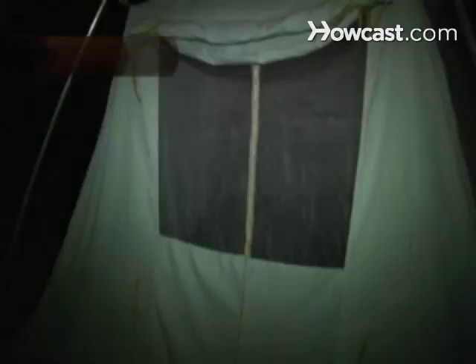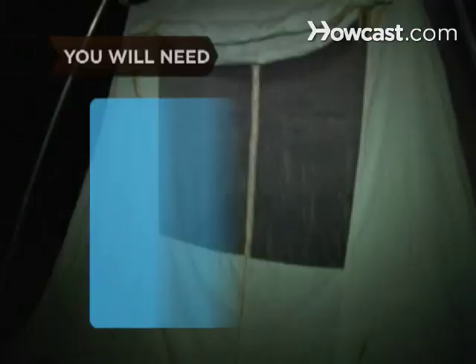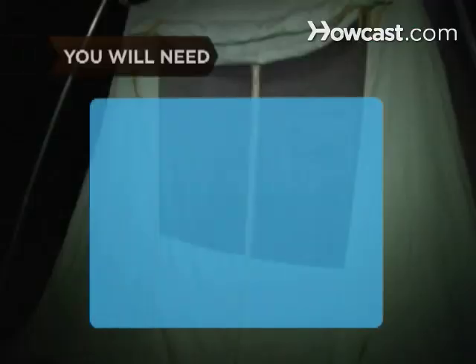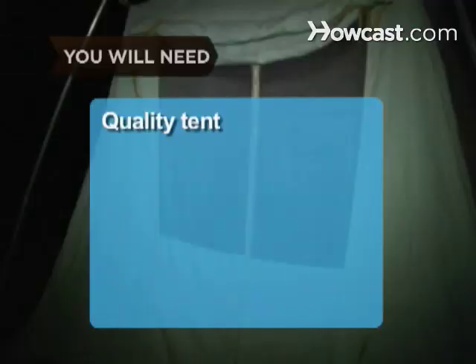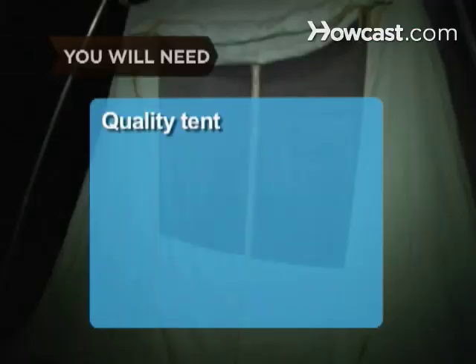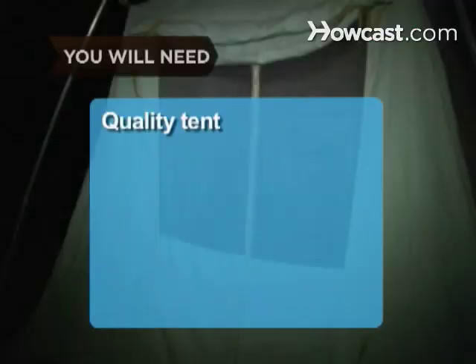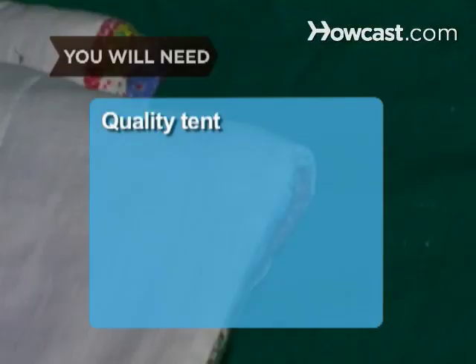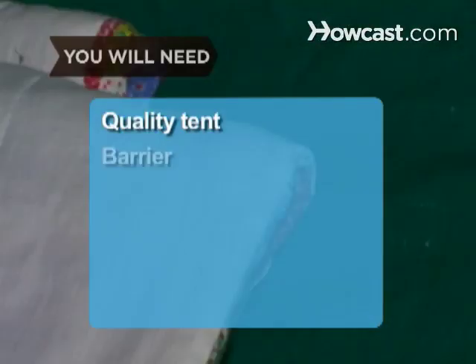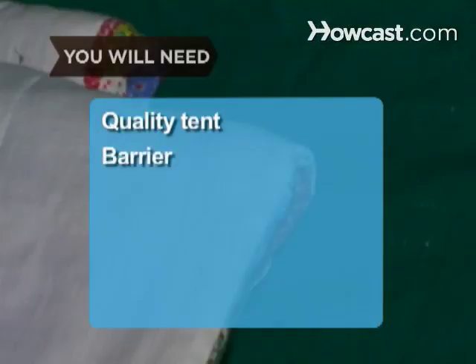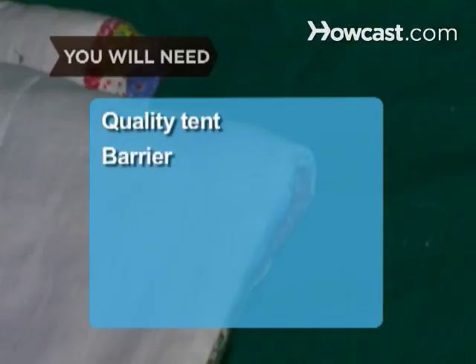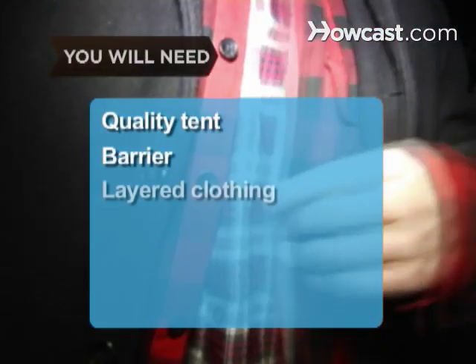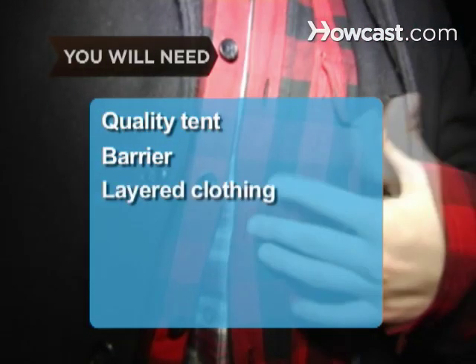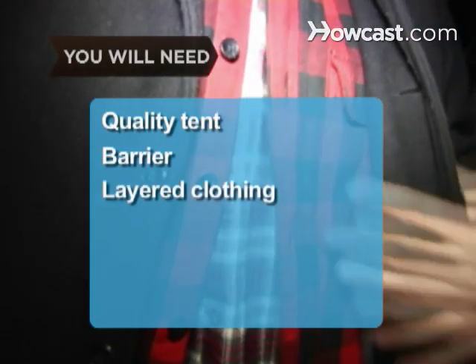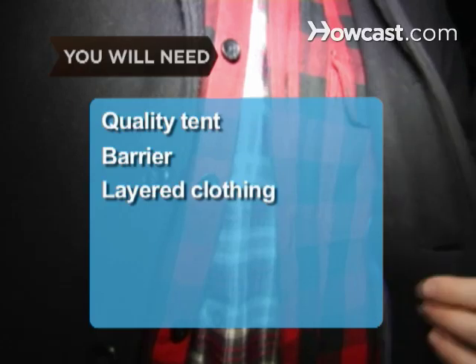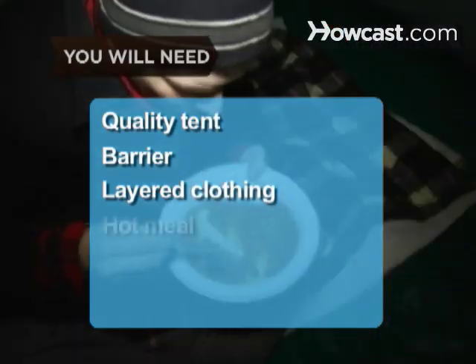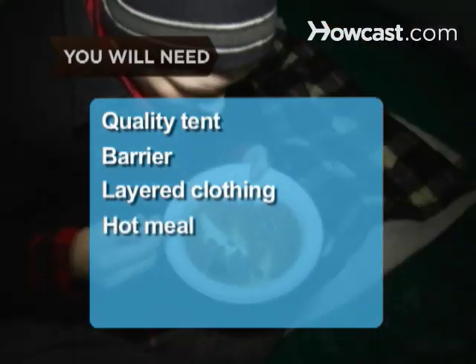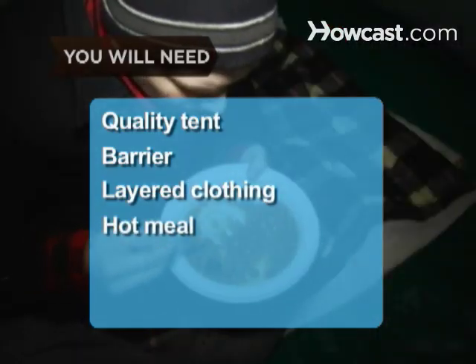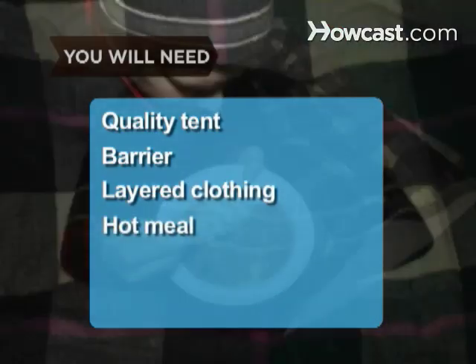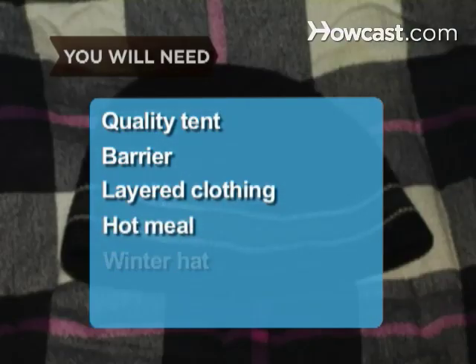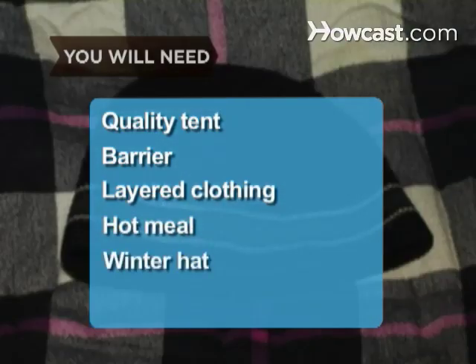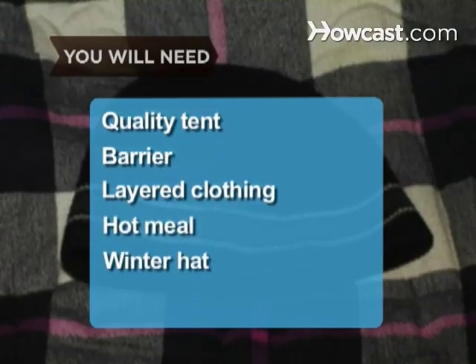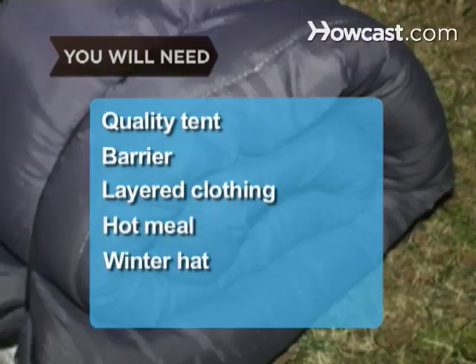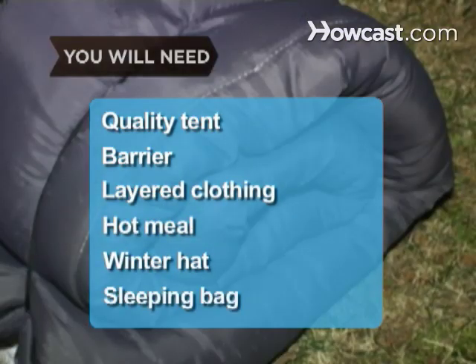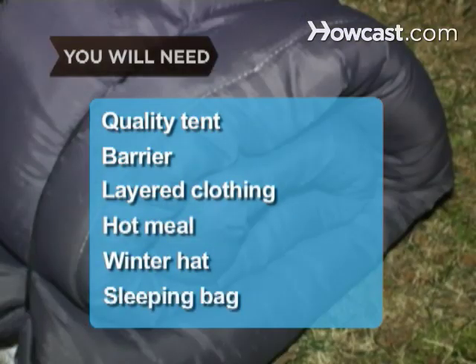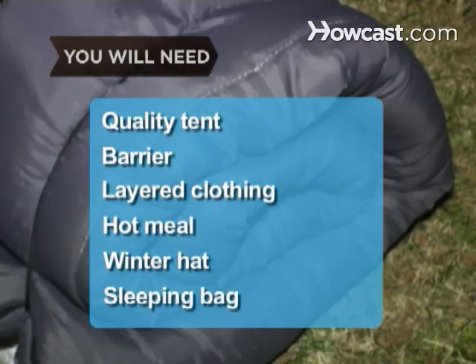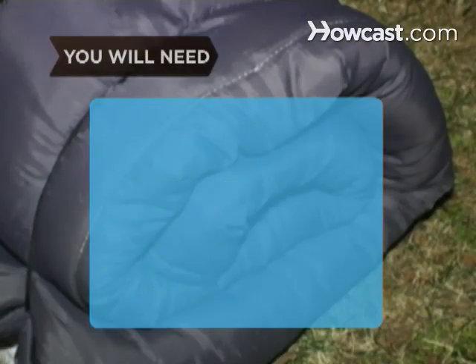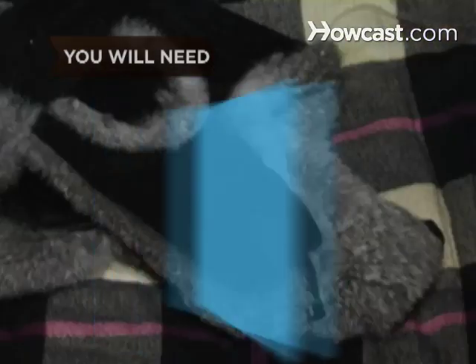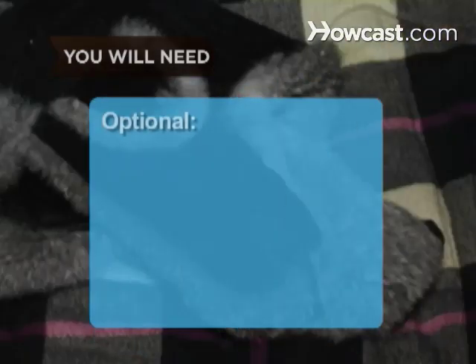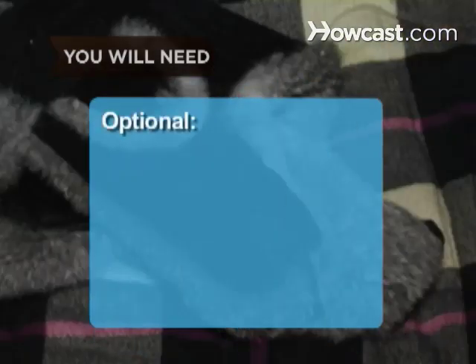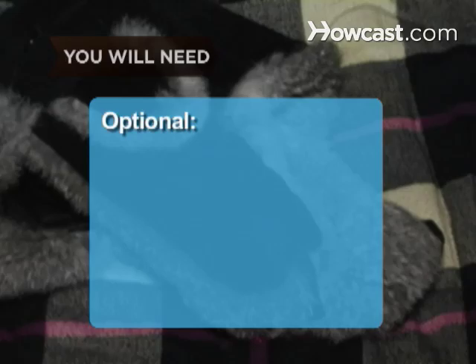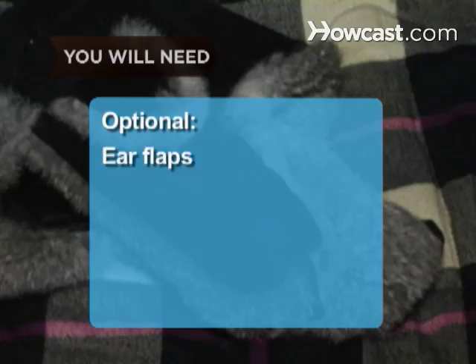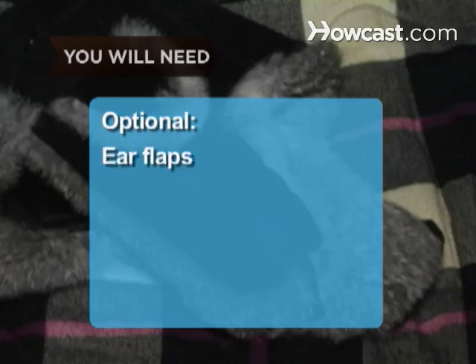You will need: a quality tent, a barrier, layered clothing, a hot meal, a winter hat, and a sleeping bag. Optional: ear flaps.